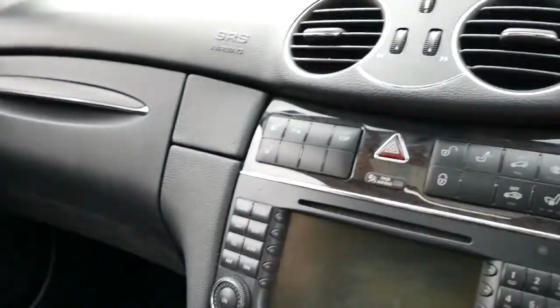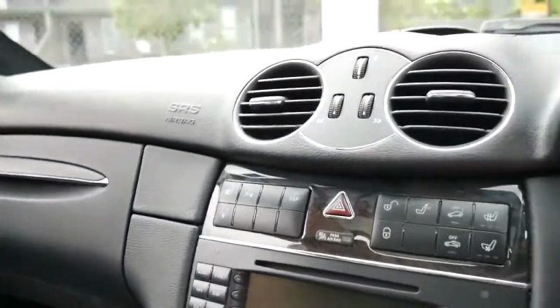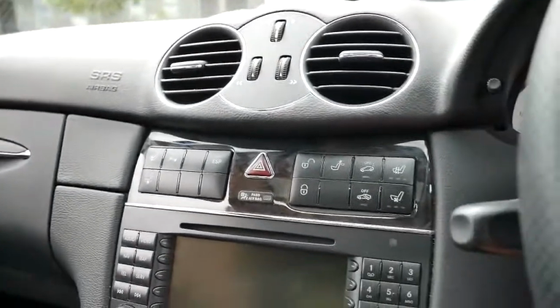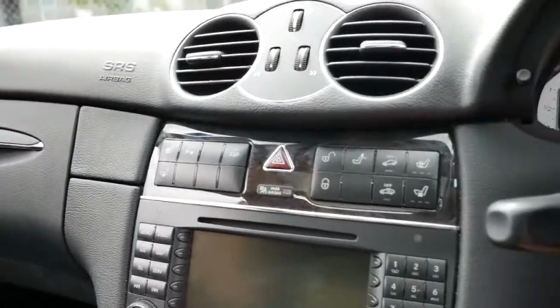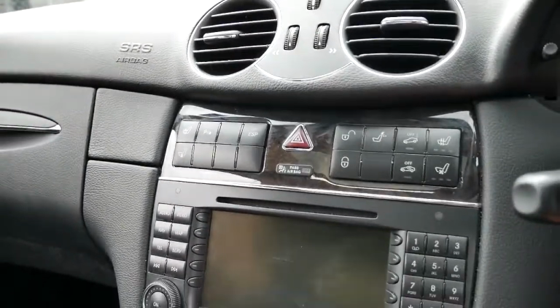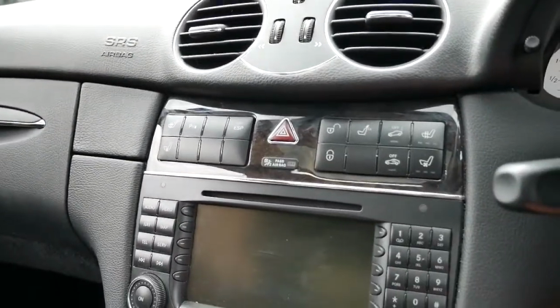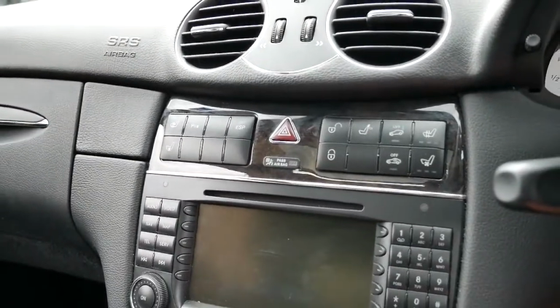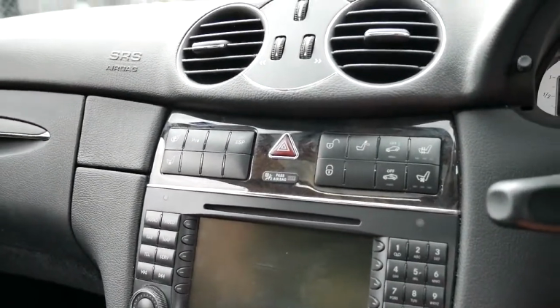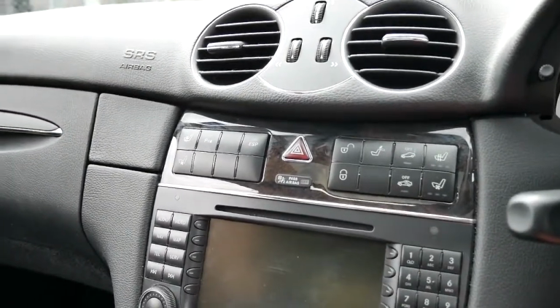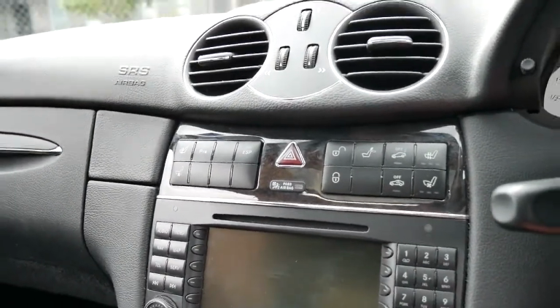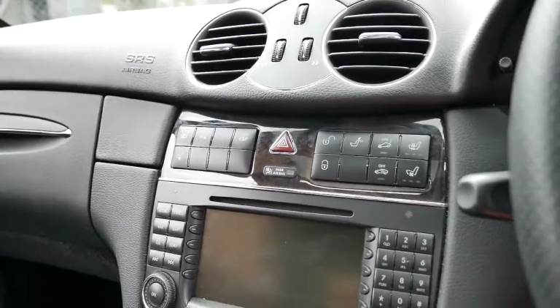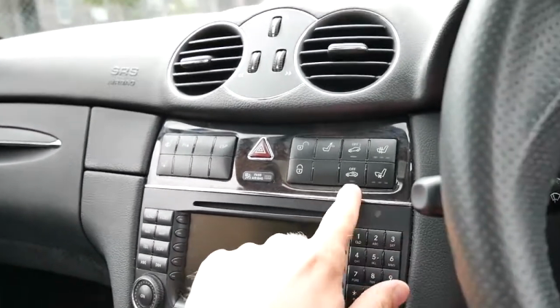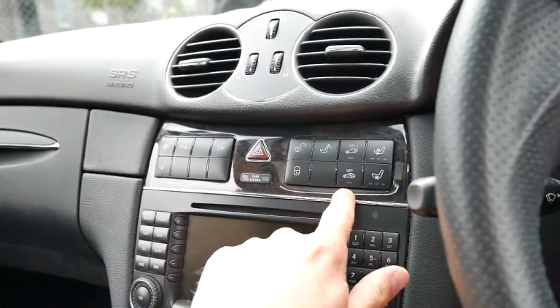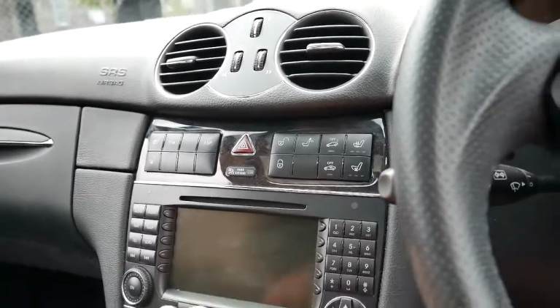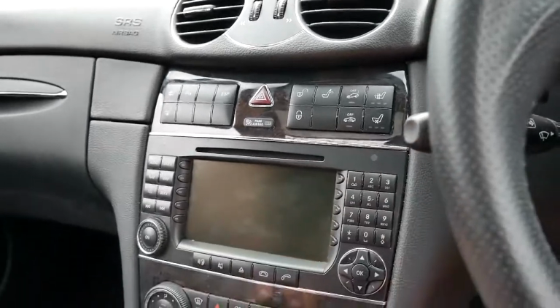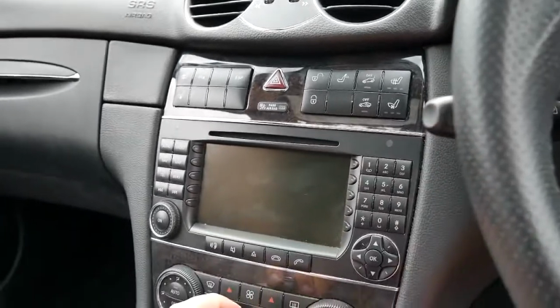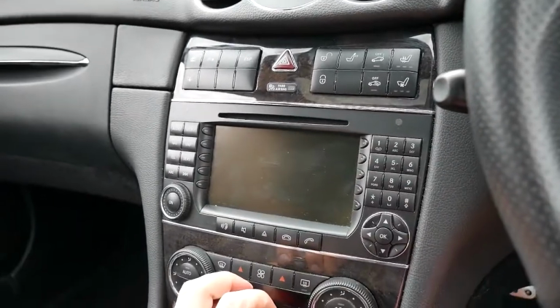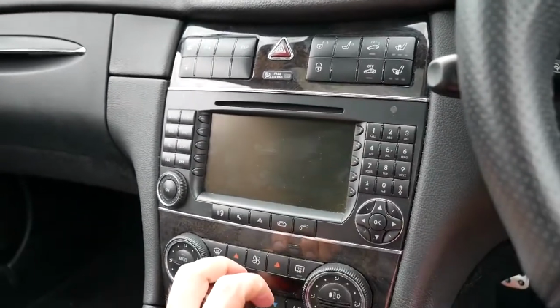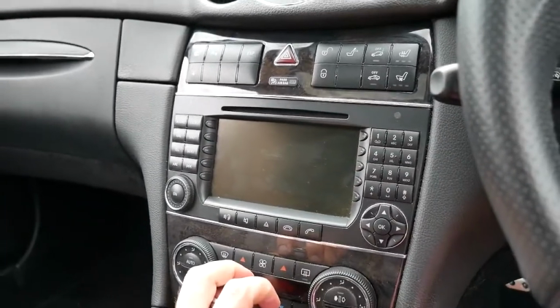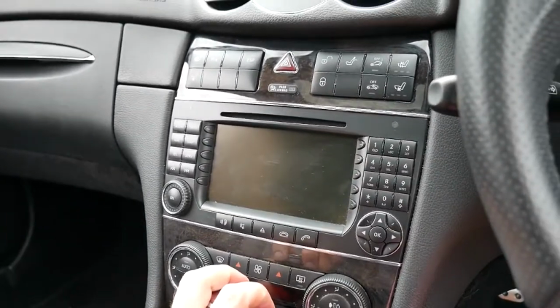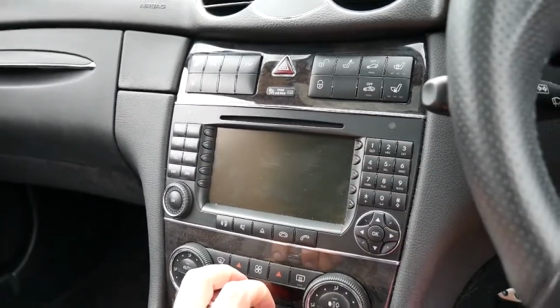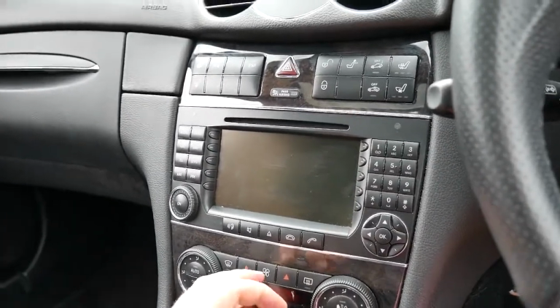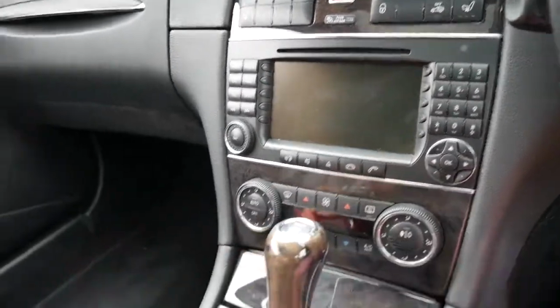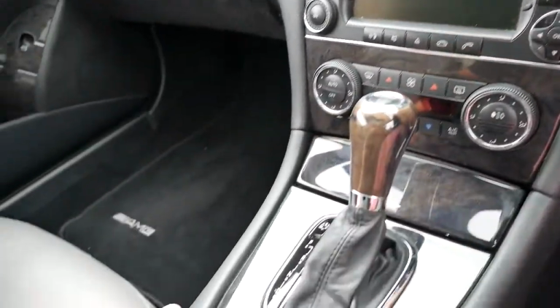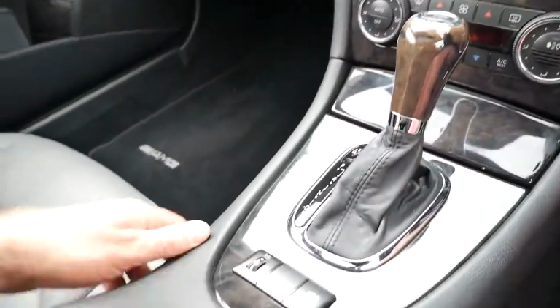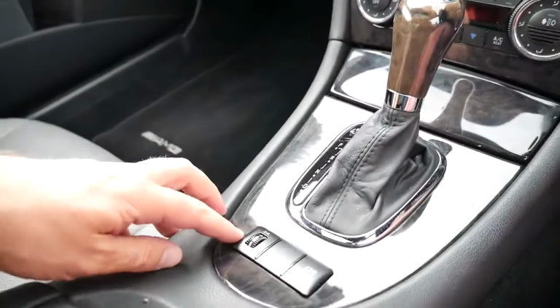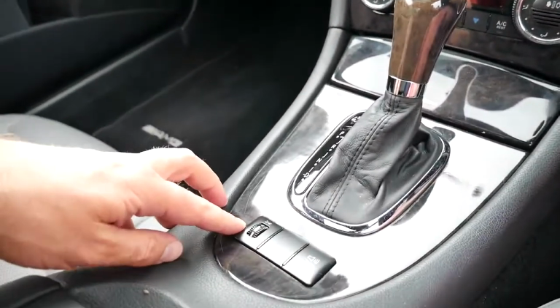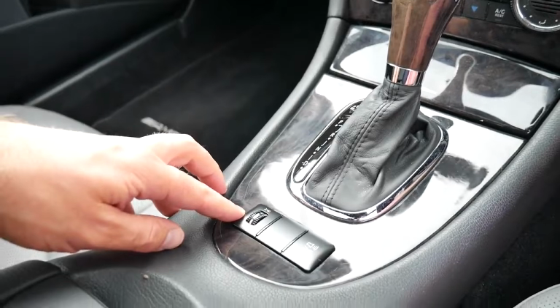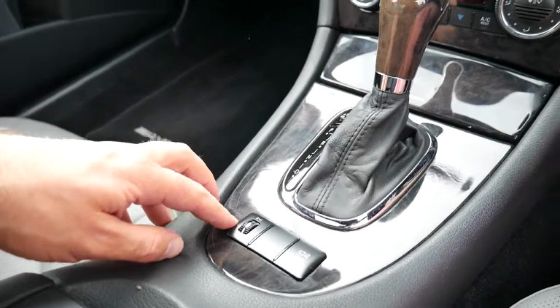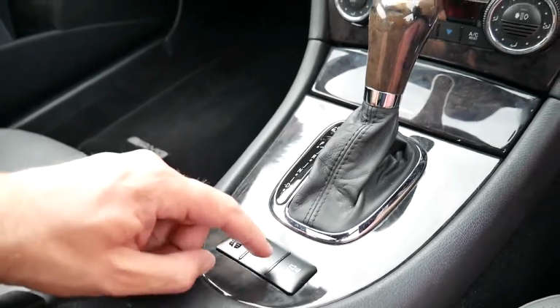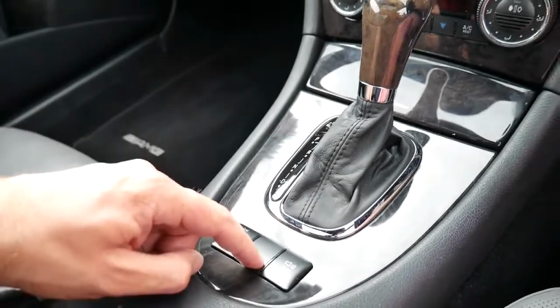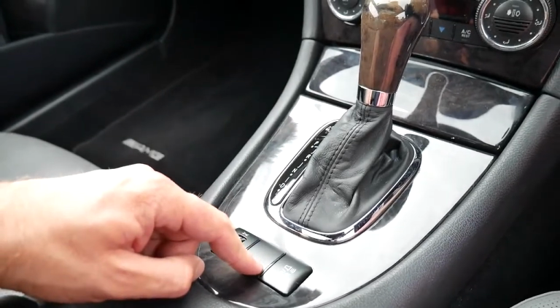It's got heated seats, air-conditioned seats, it's got a mercury sensor, navigation, it's Bluetooth compatible, it's also got distance cruise control and a city safe.